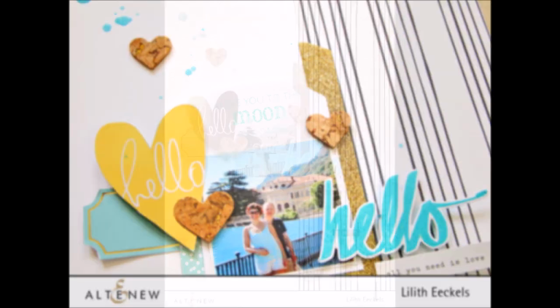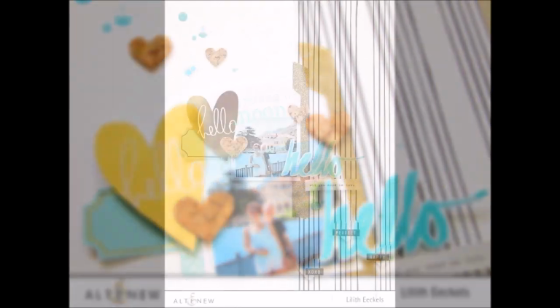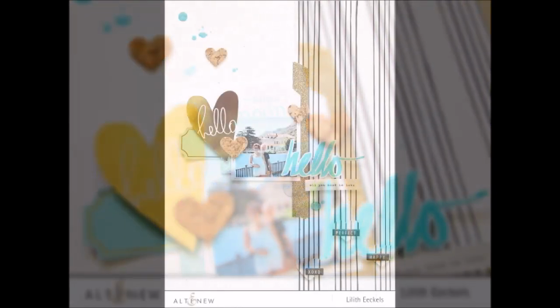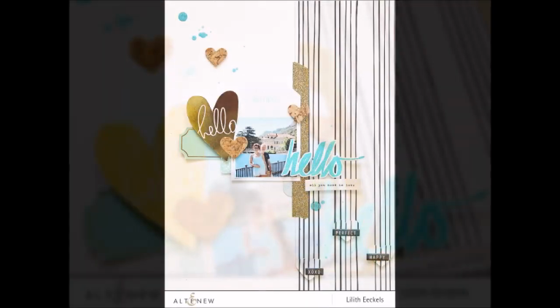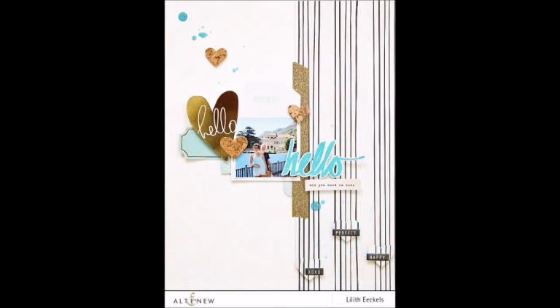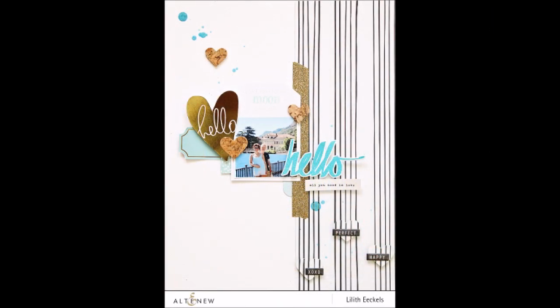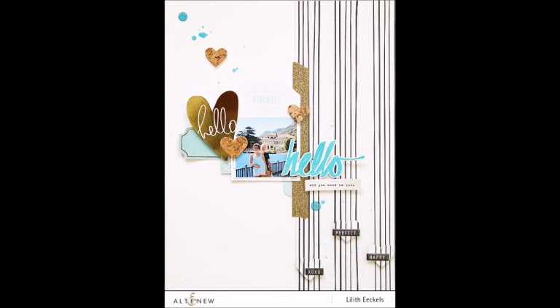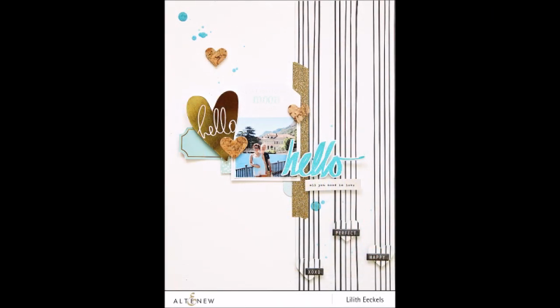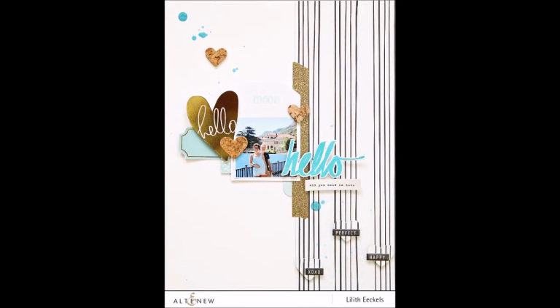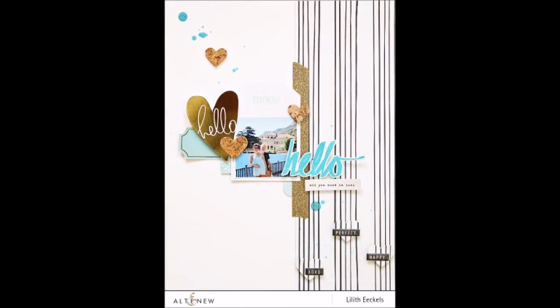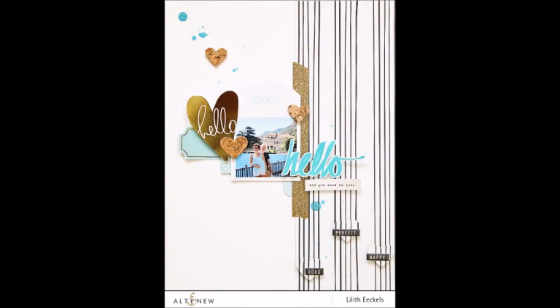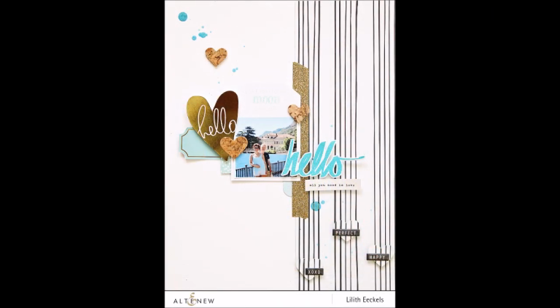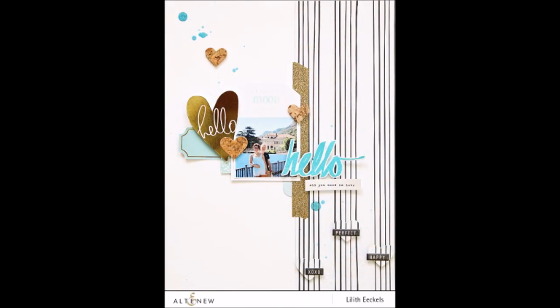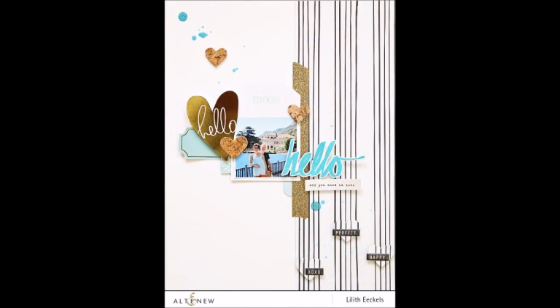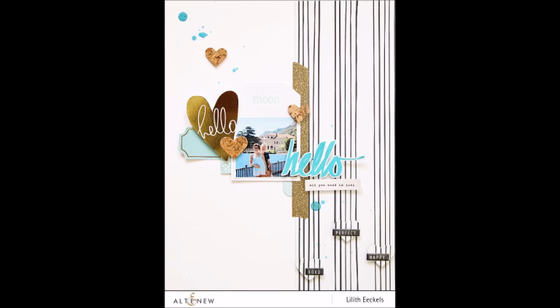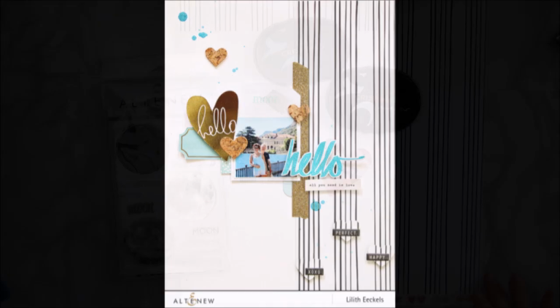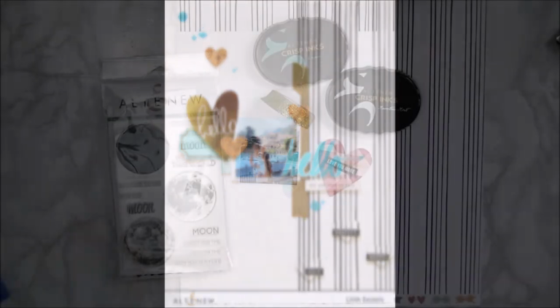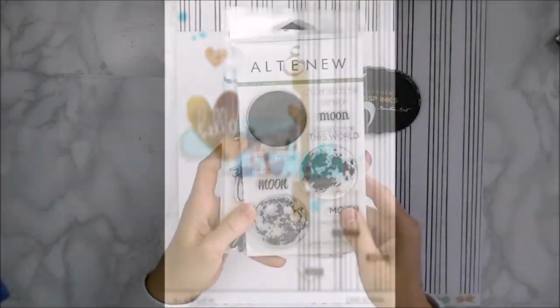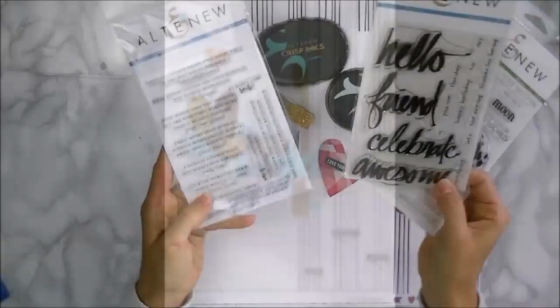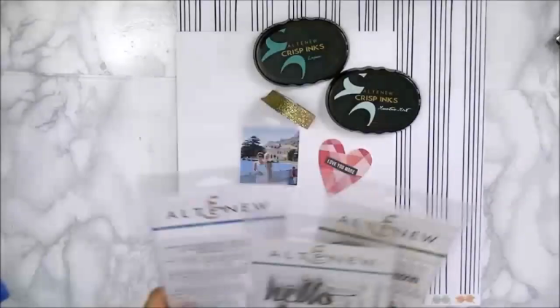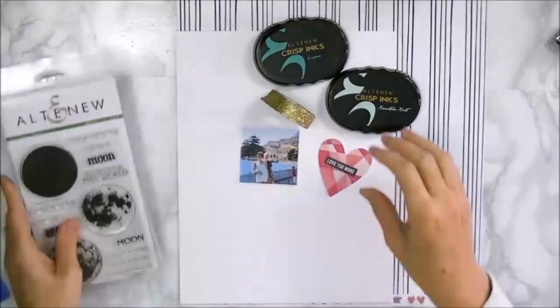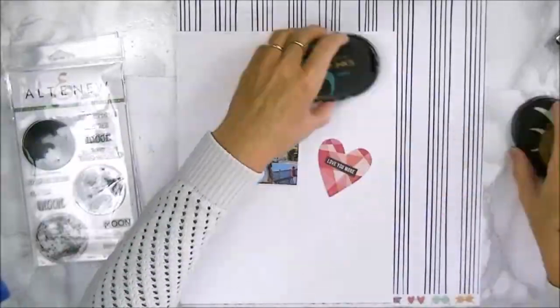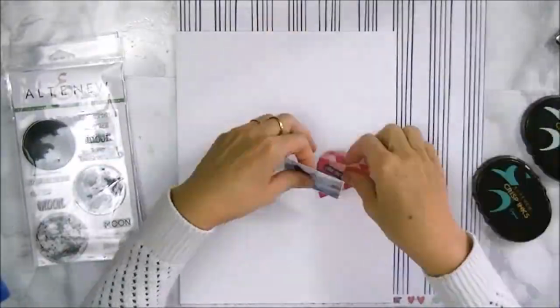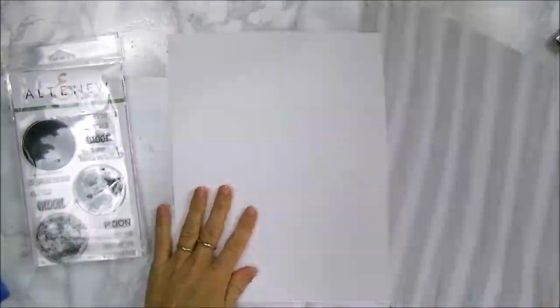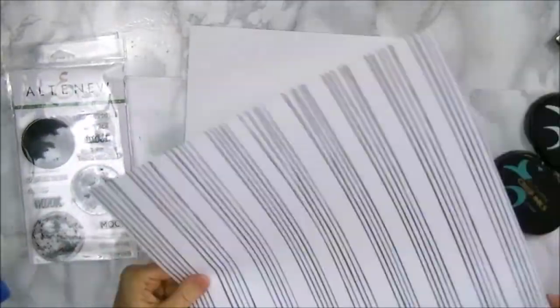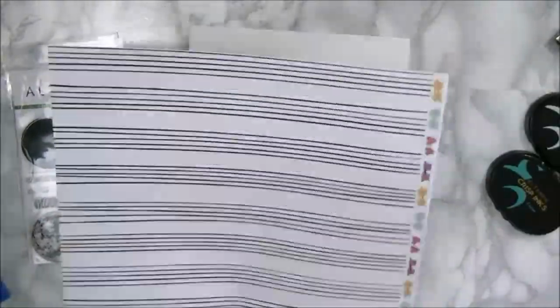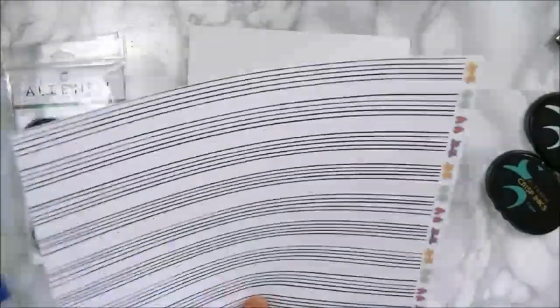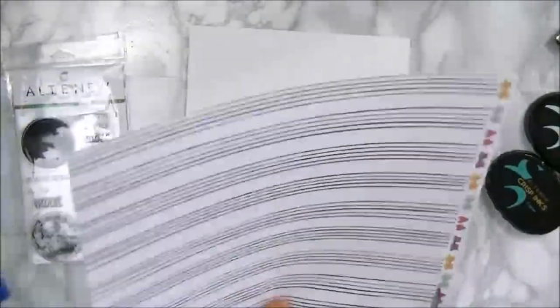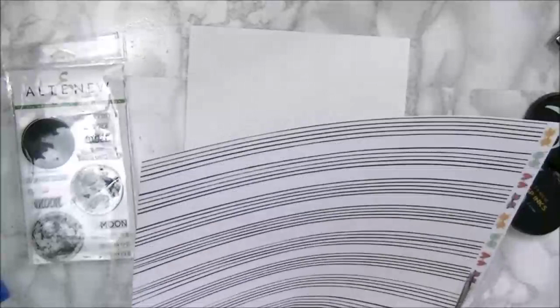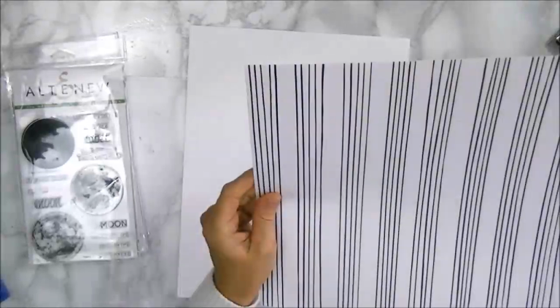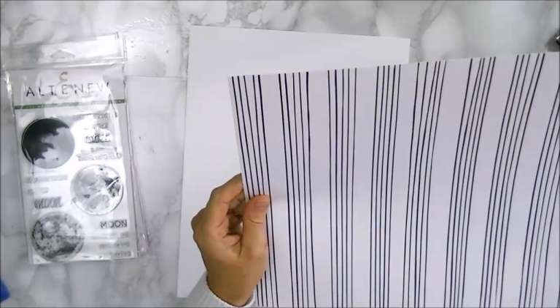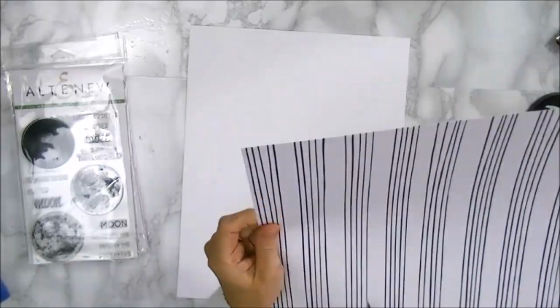Hello there everyone, this is Lidit Eccles with a new layout for Altenew. I wanted to create a layout which was really bright and had lots of white, aqua and gold elements.